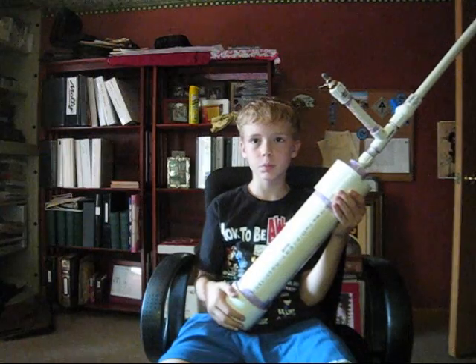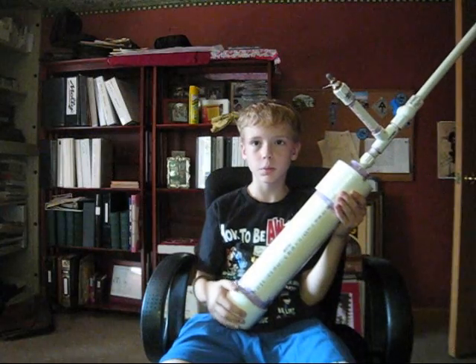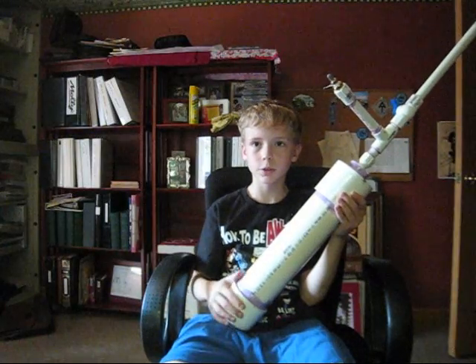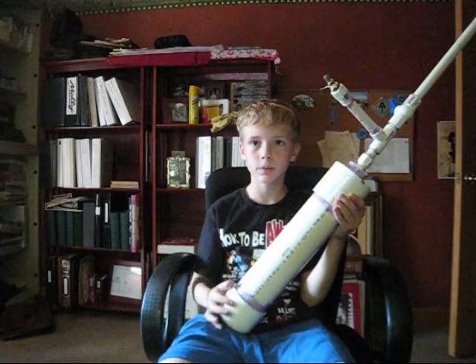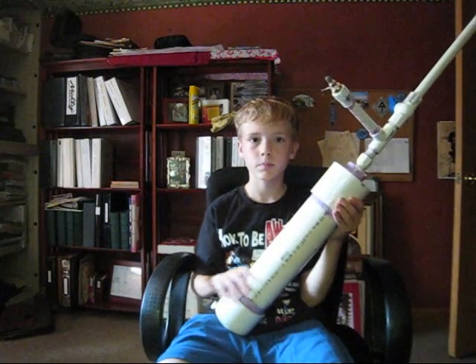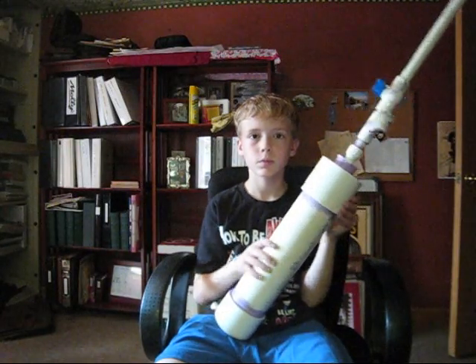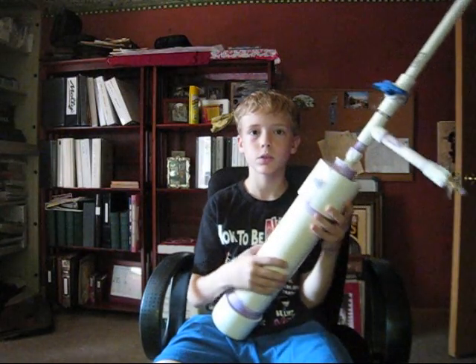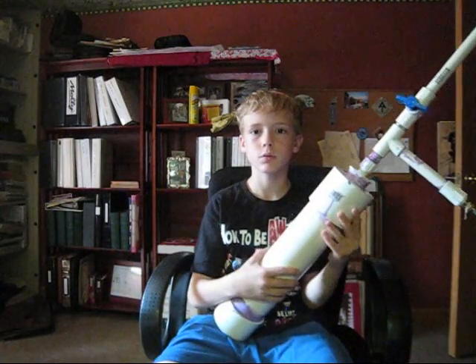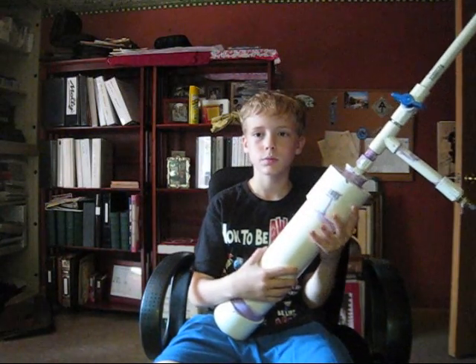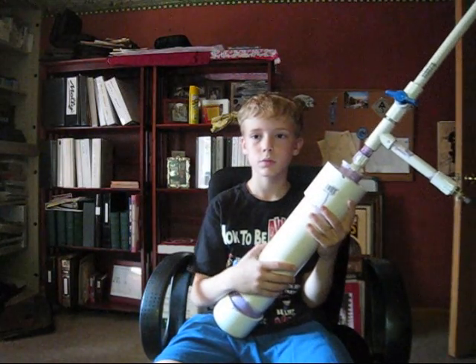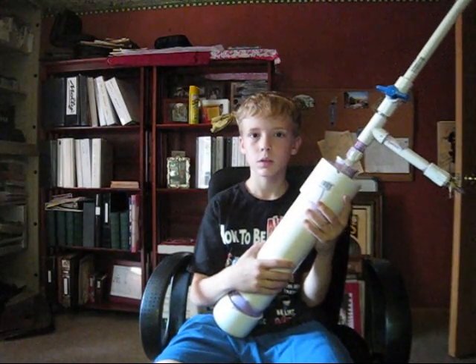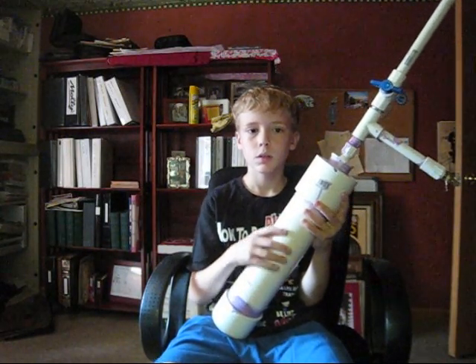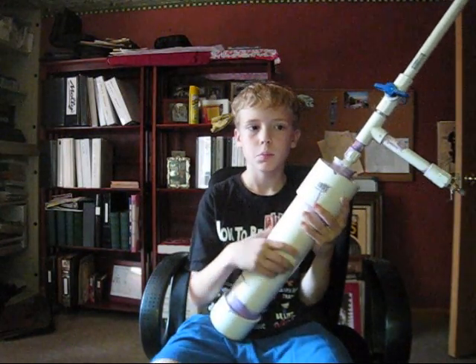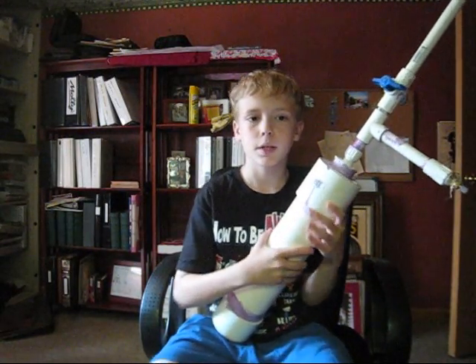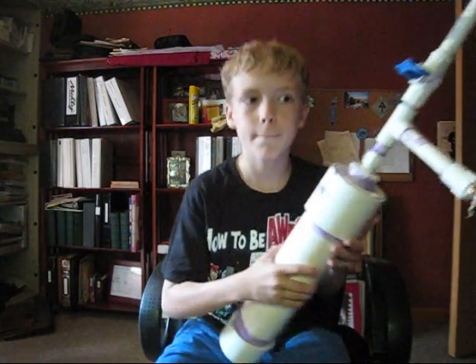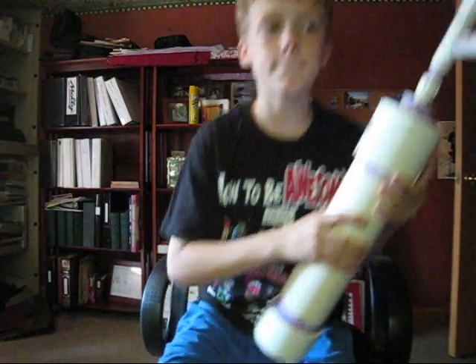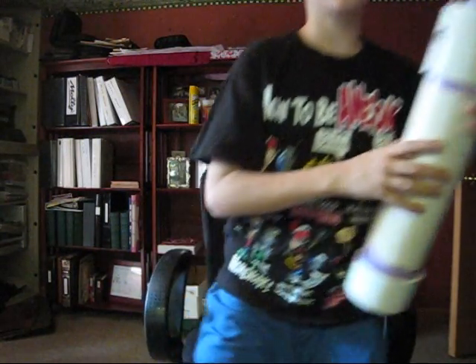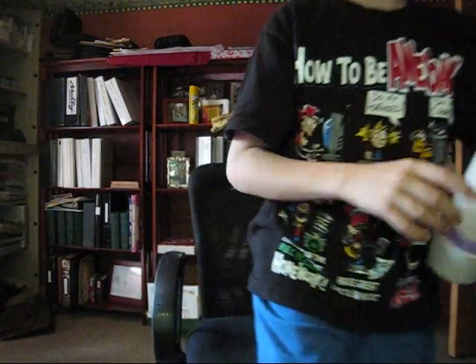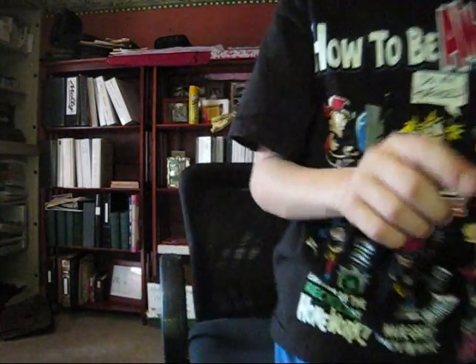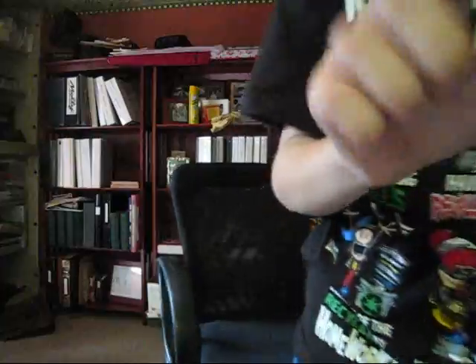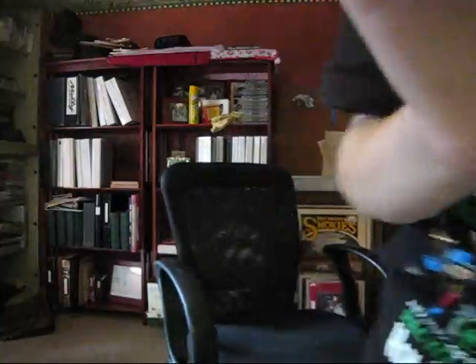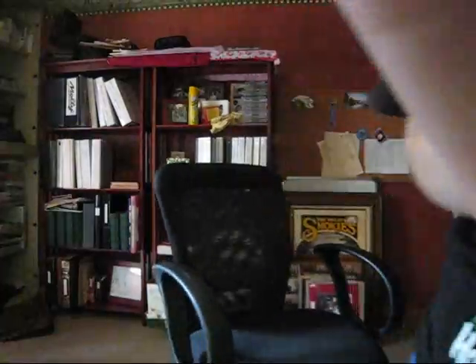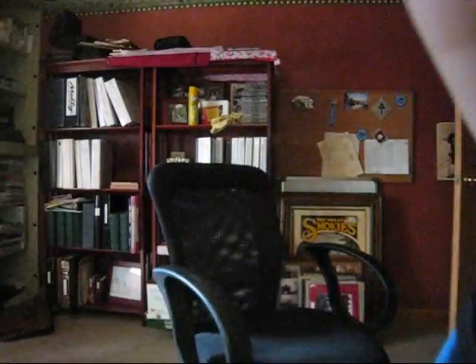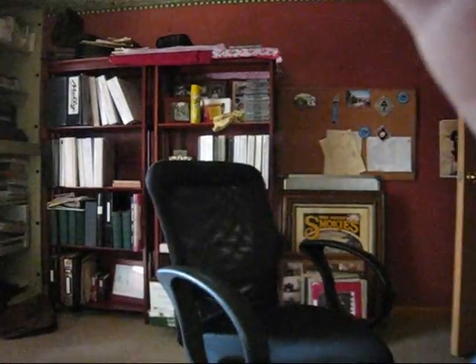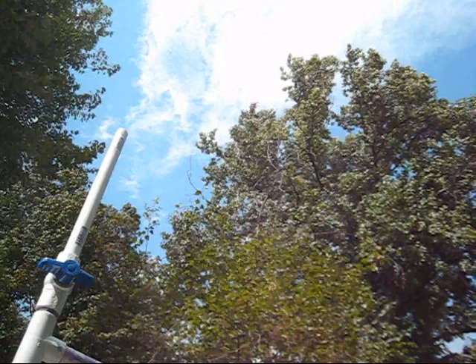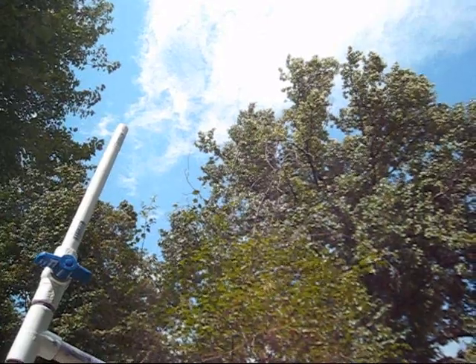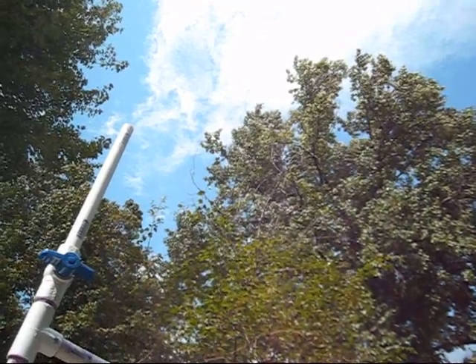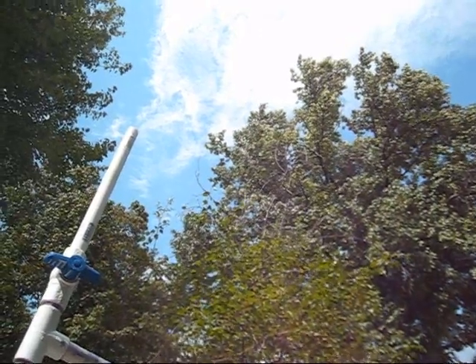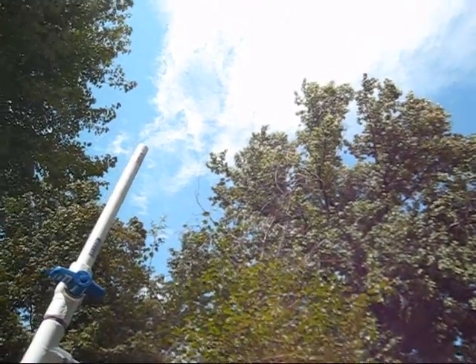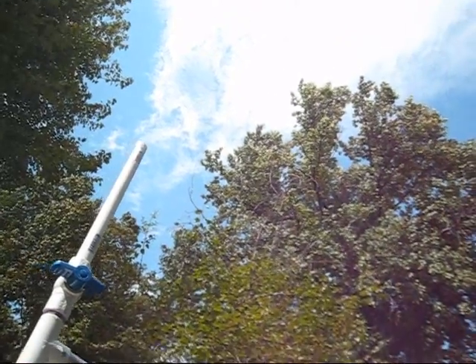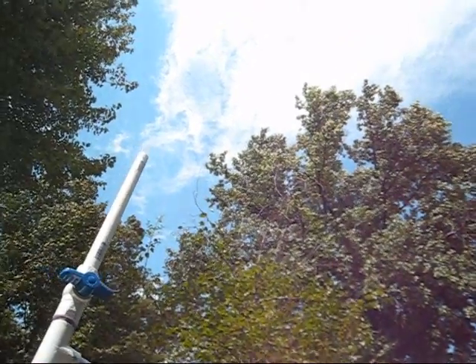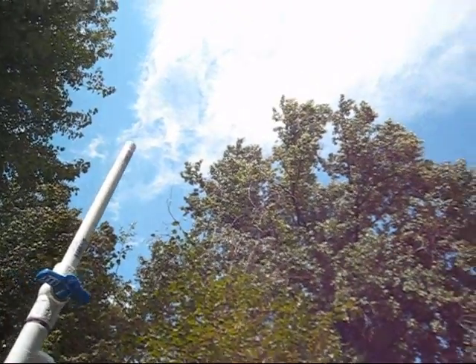That's pretty much it. Bye. Let me turn off the camera. Now we'll be firing it.